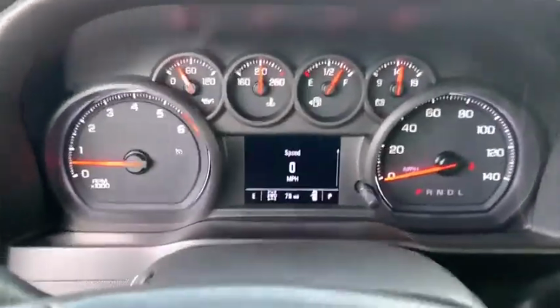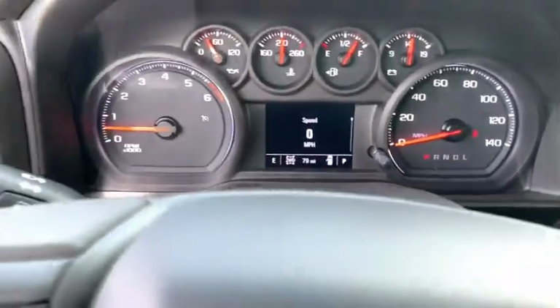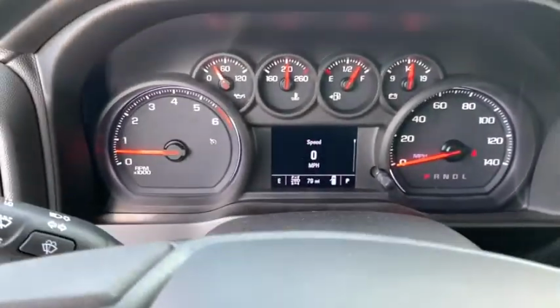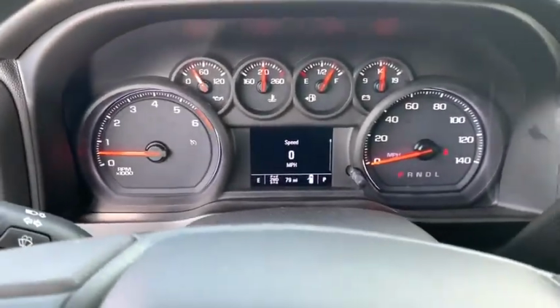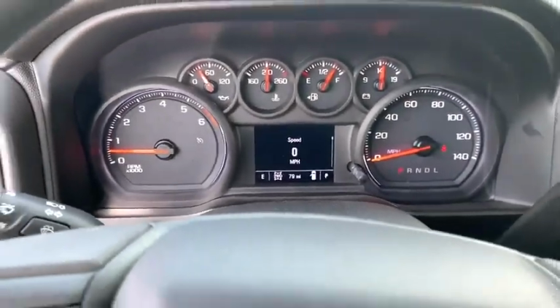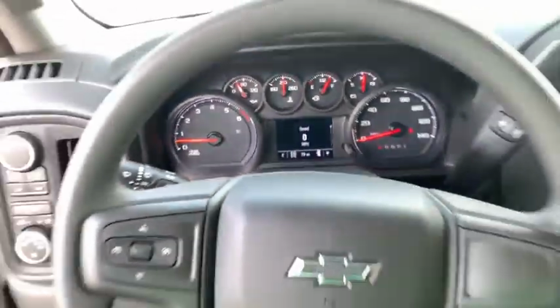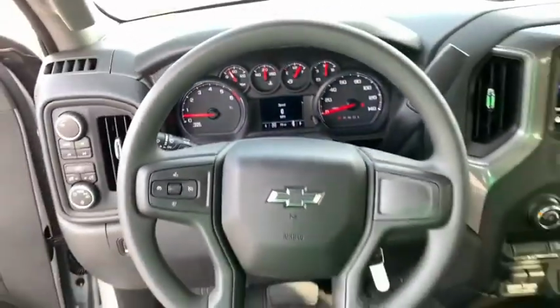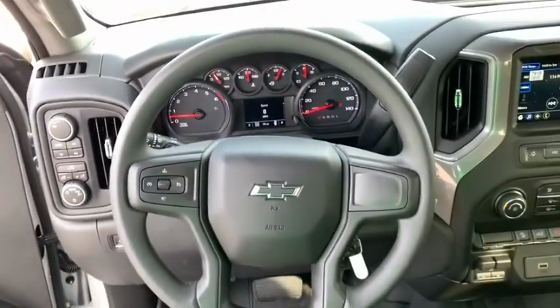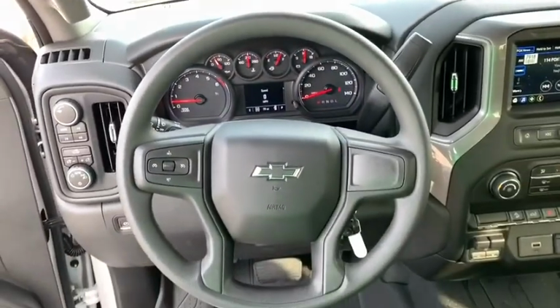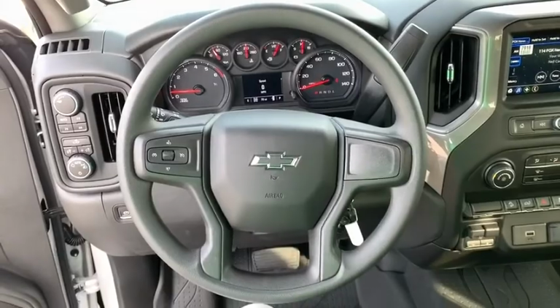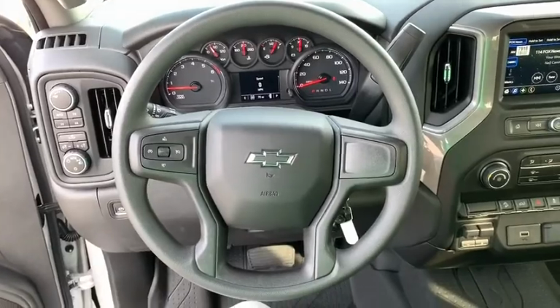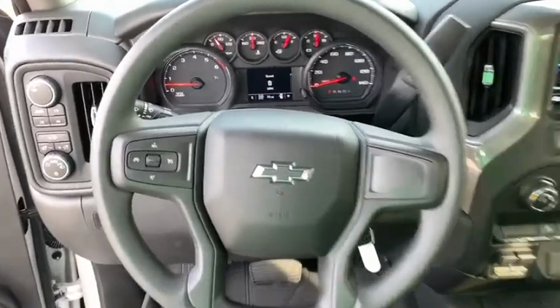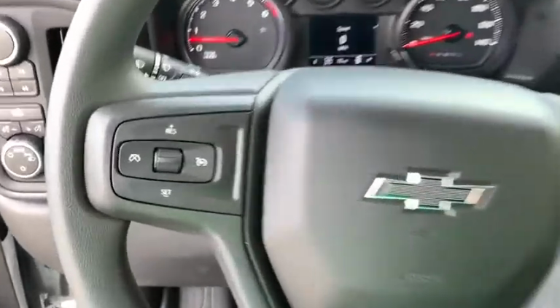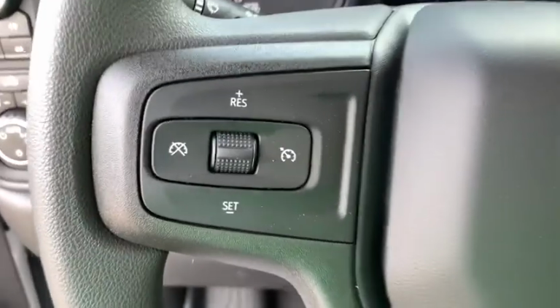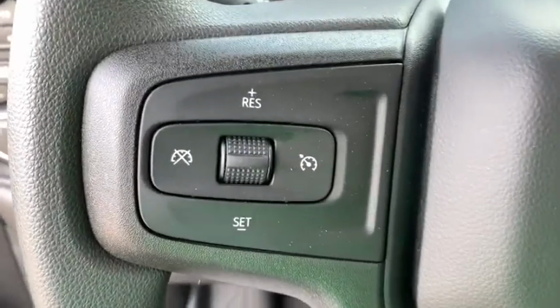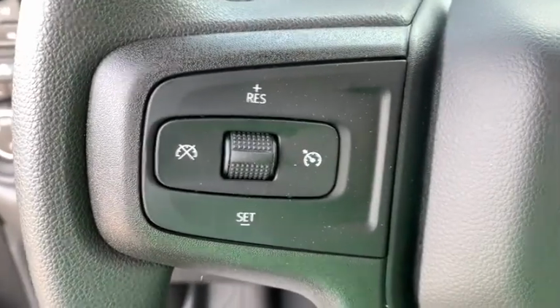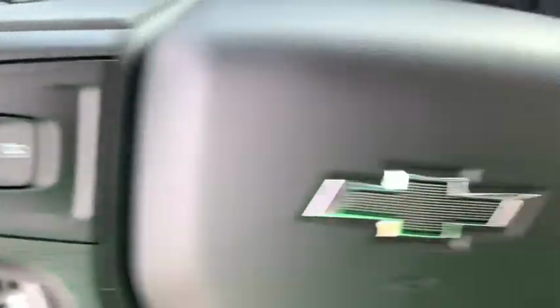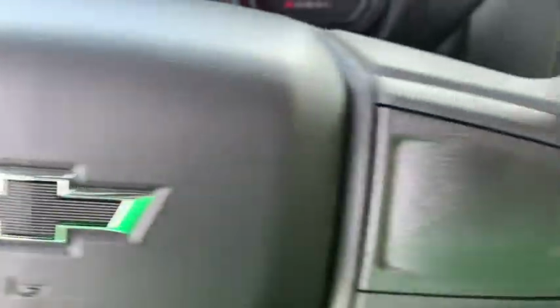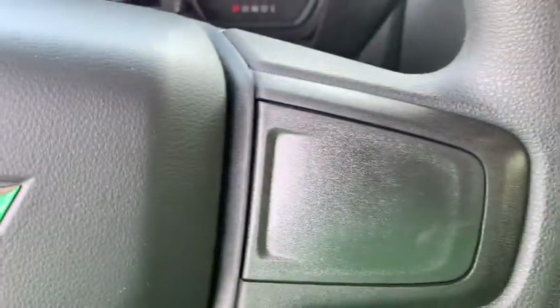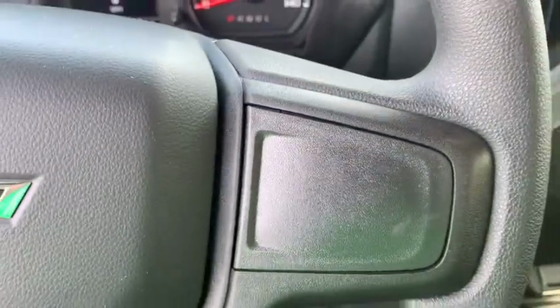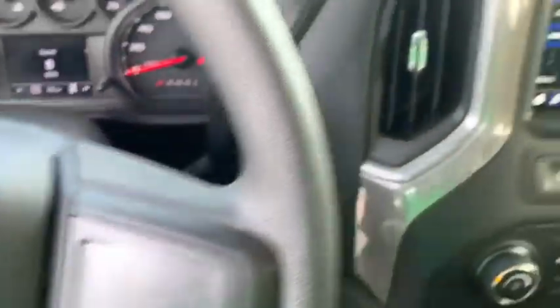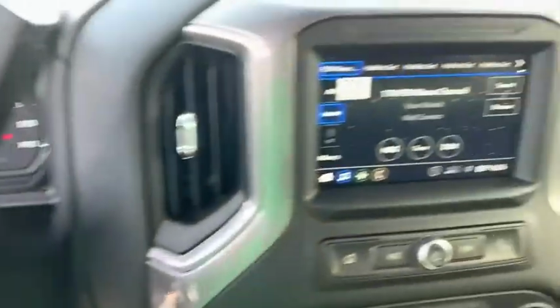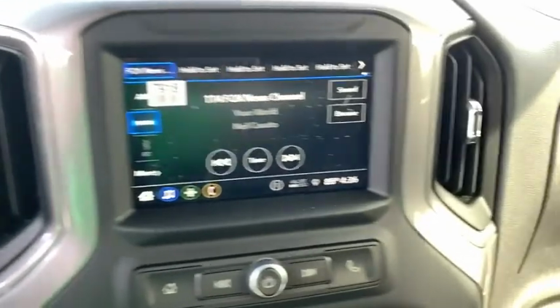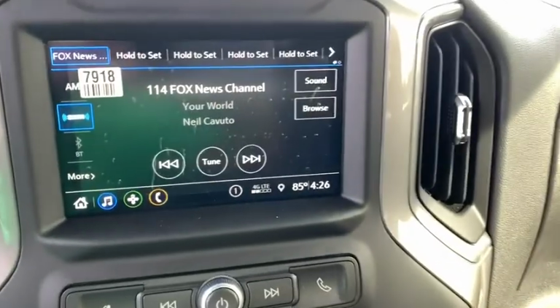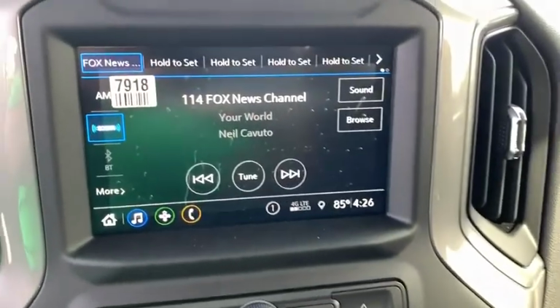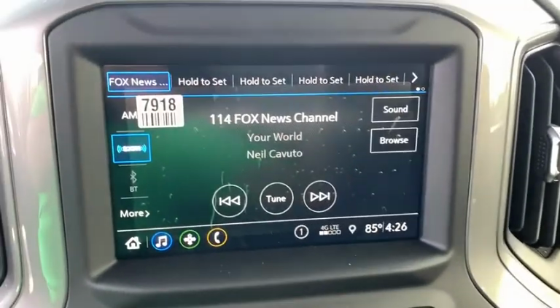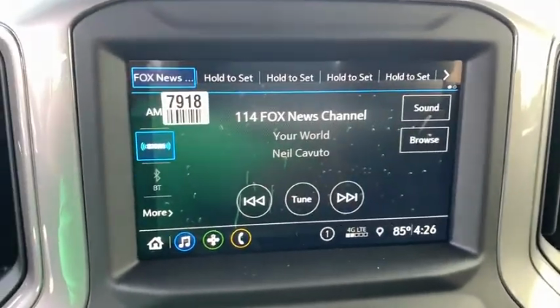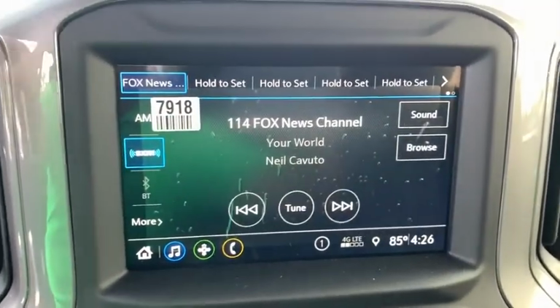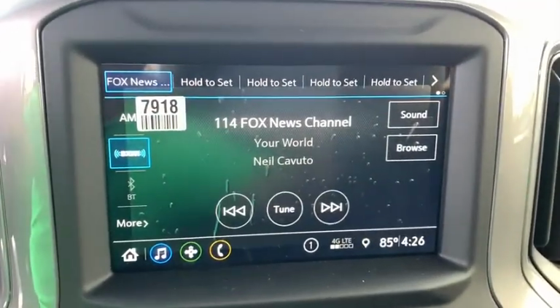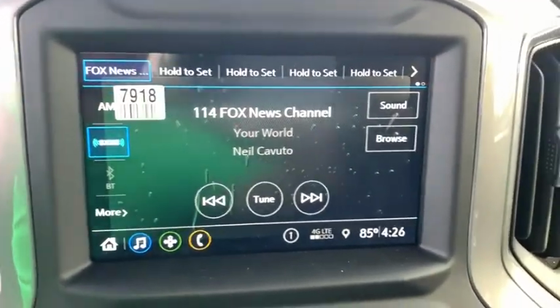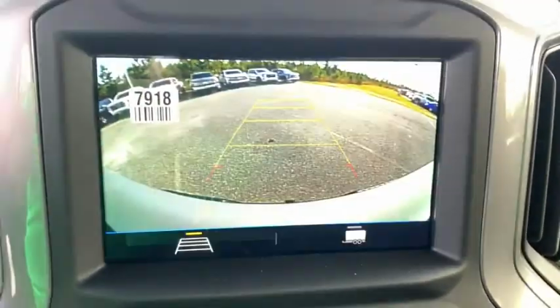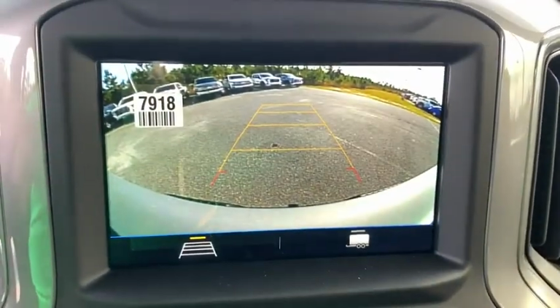Electronic stability control, trip computer, power windows, brake assist, tachometer, panic alarm, overhead console, remote keyless entry, tilt steering wheel, front reading lamps, cloth seat trim.